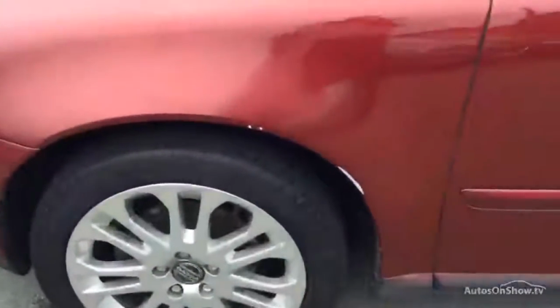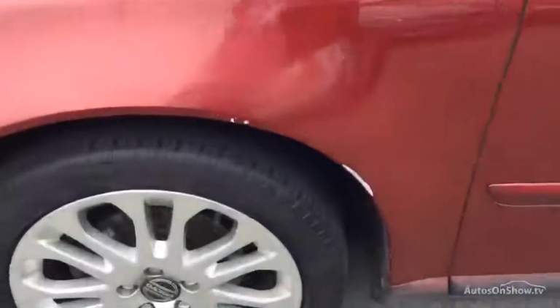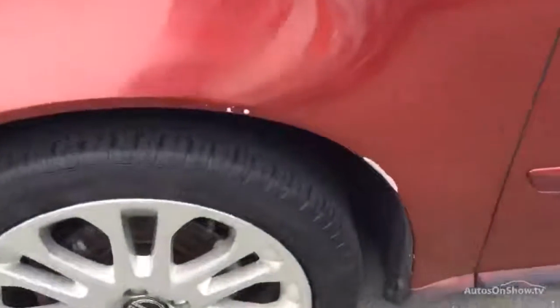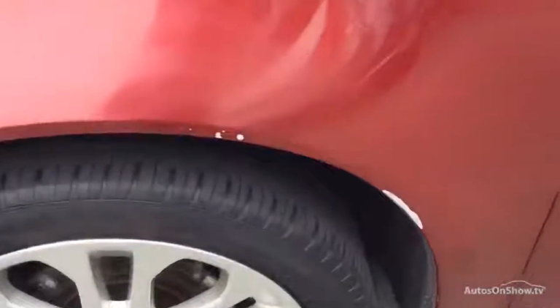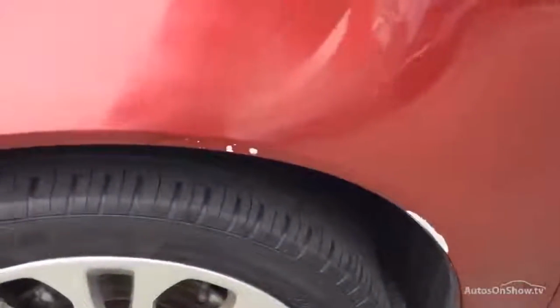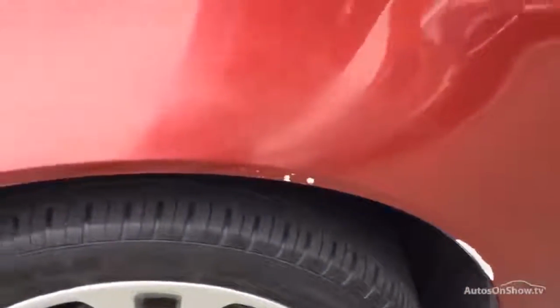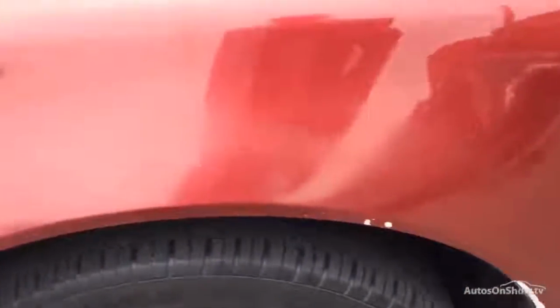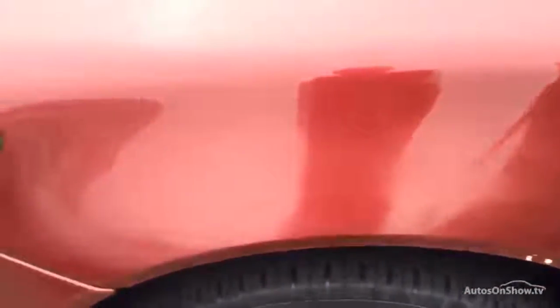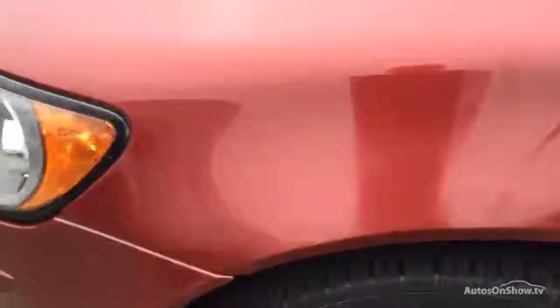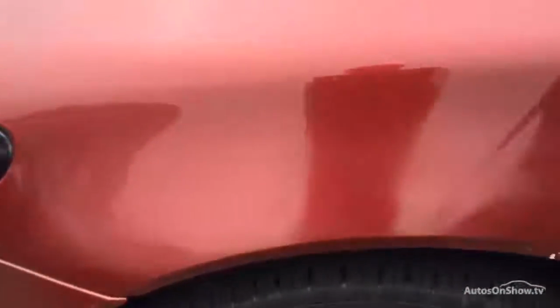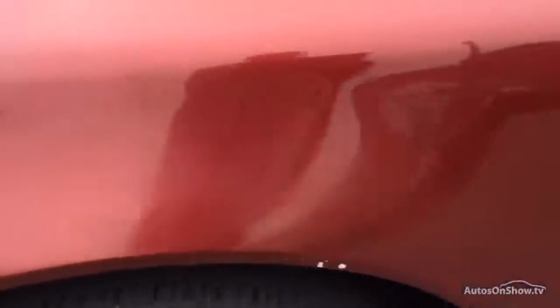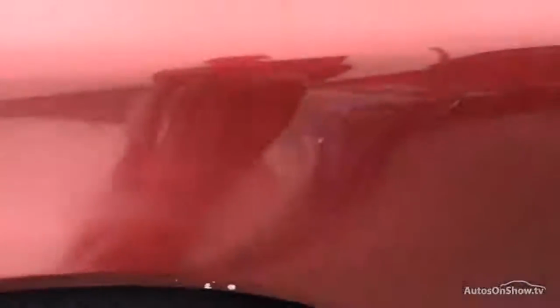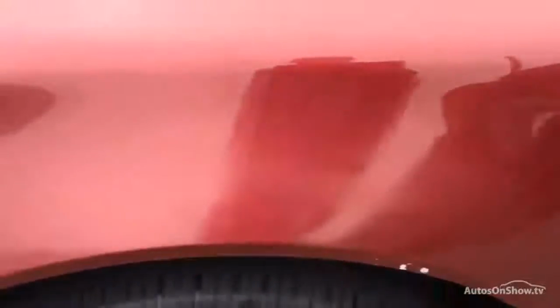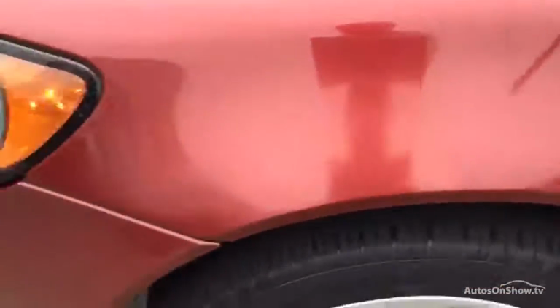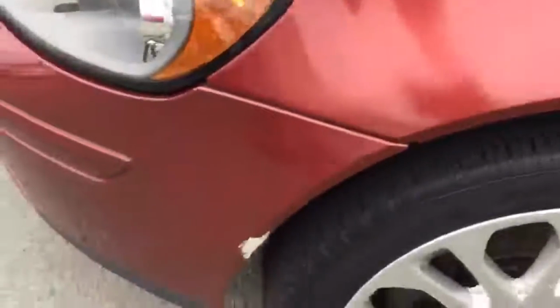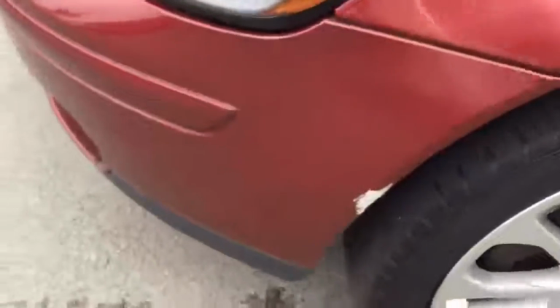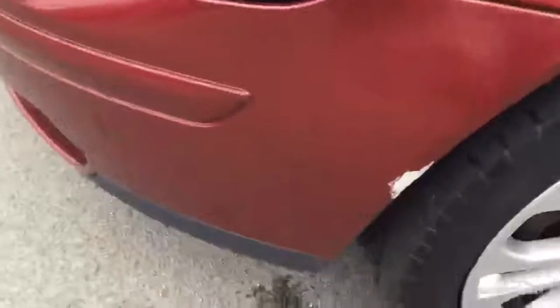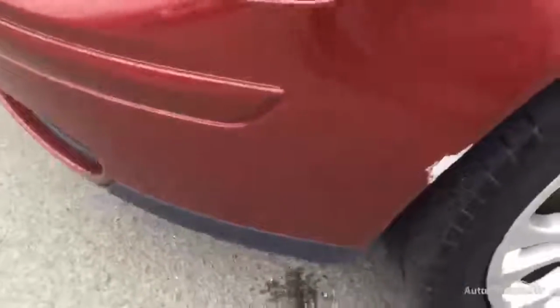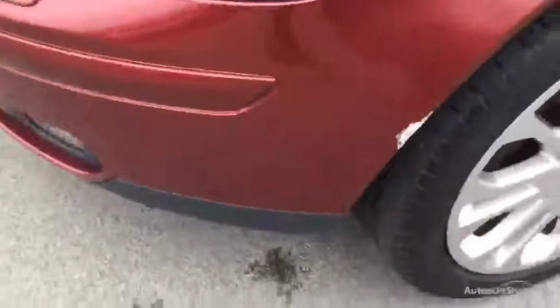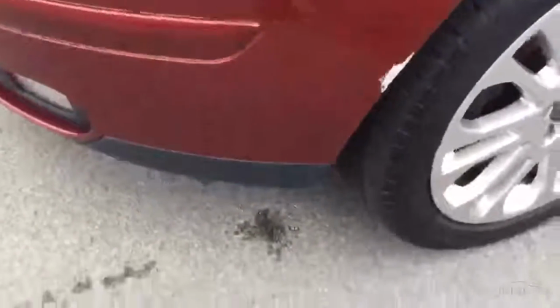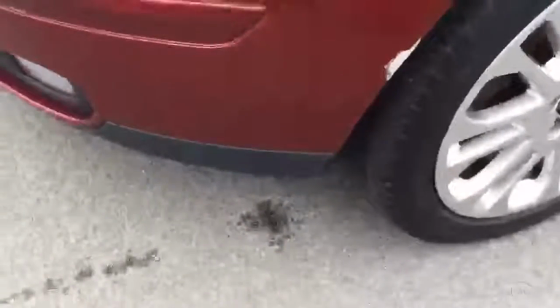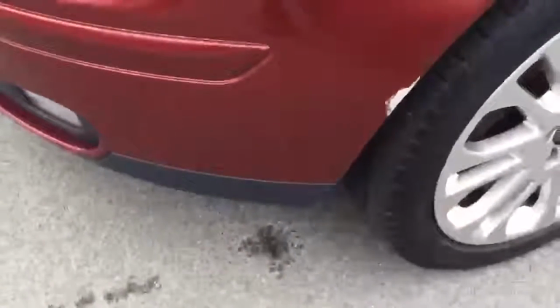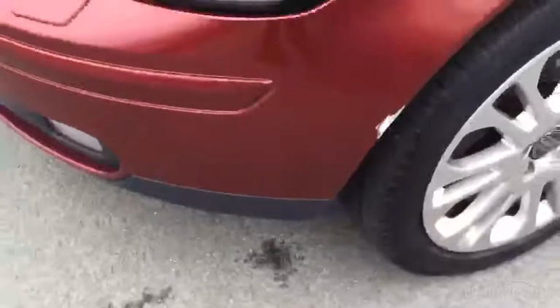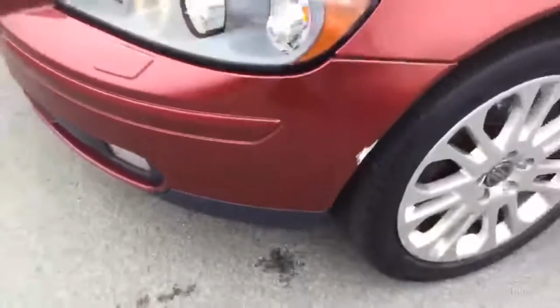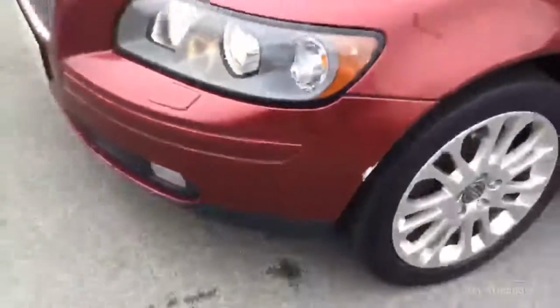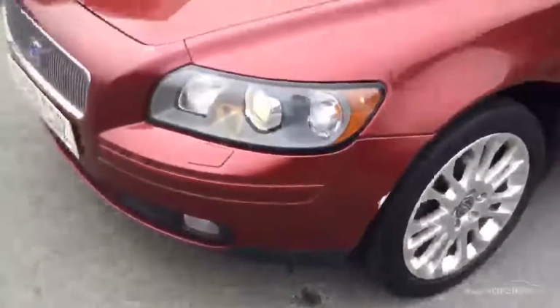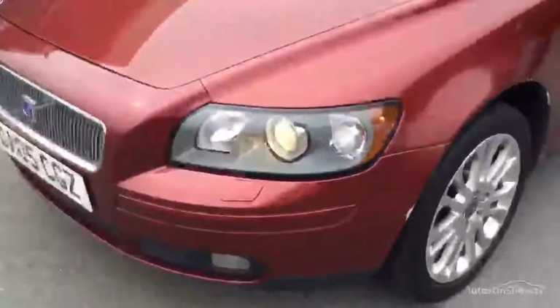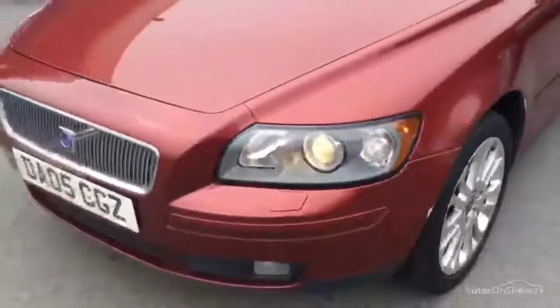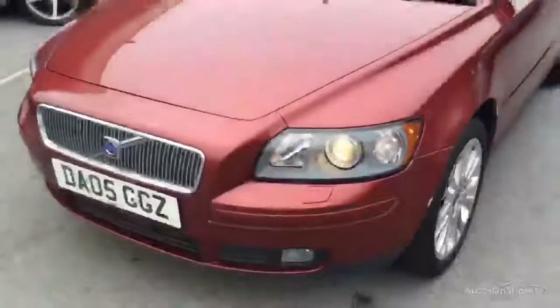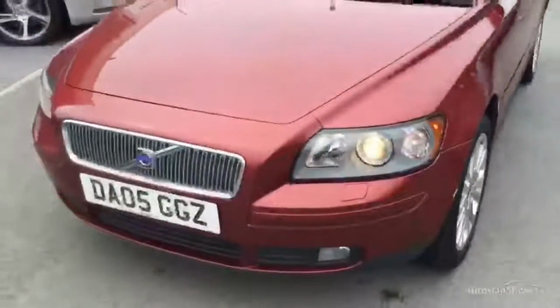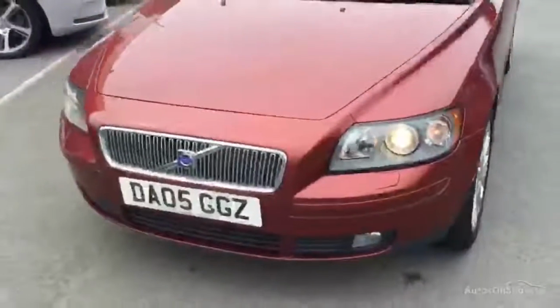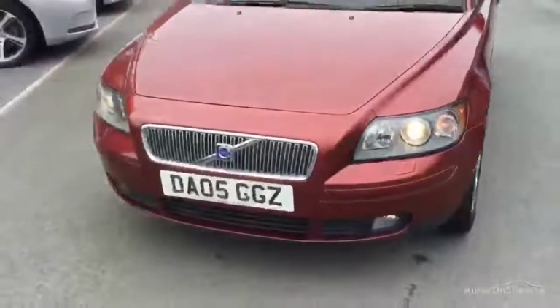You can see the scuff on this wheel arch. The paintwork's very dull on that wing as well — it goes into the bumper. Quite dodgy paint on that side.